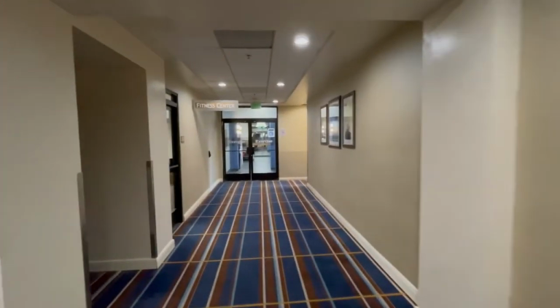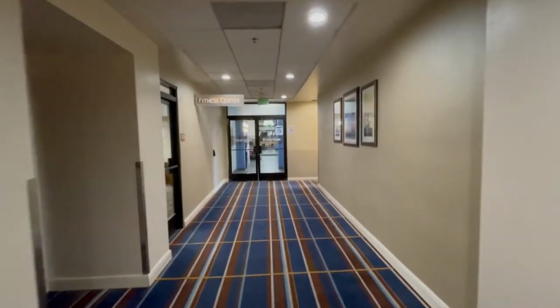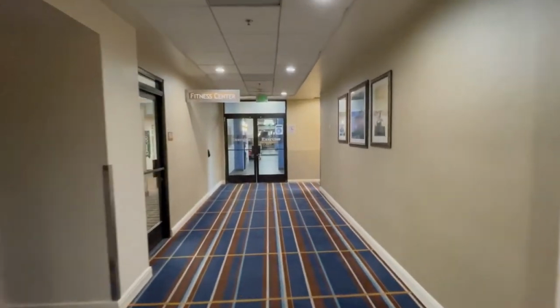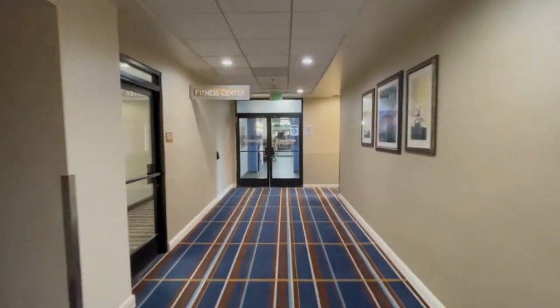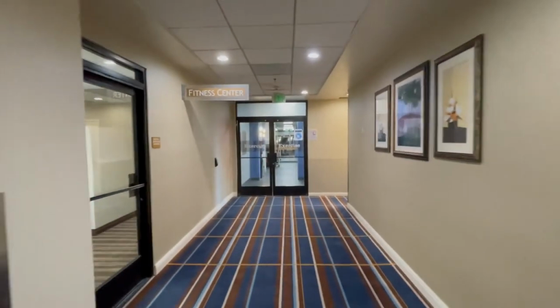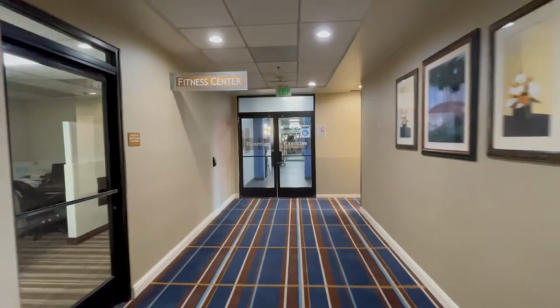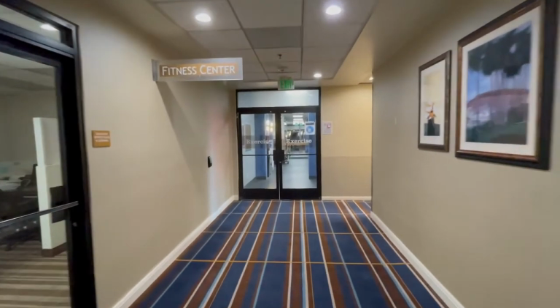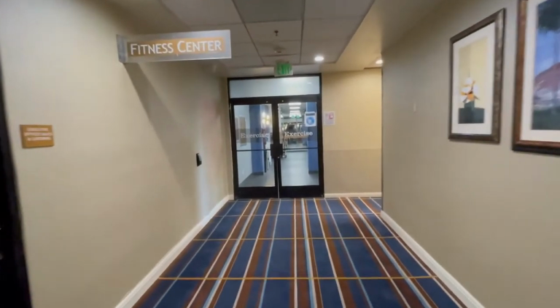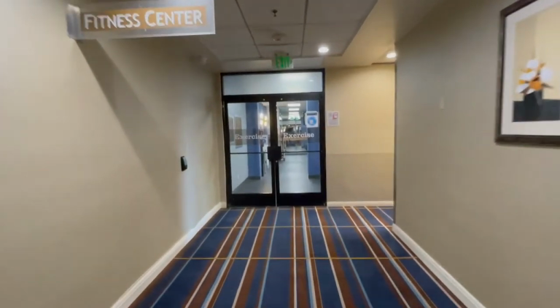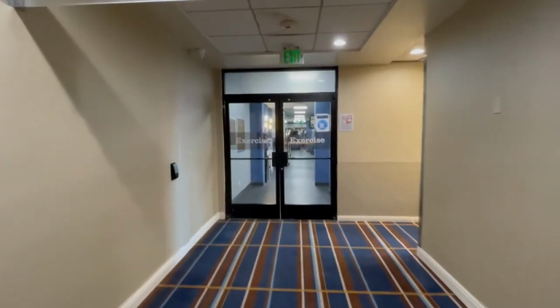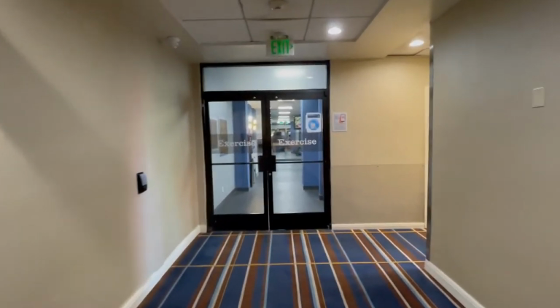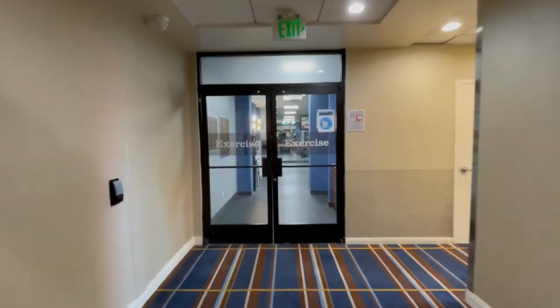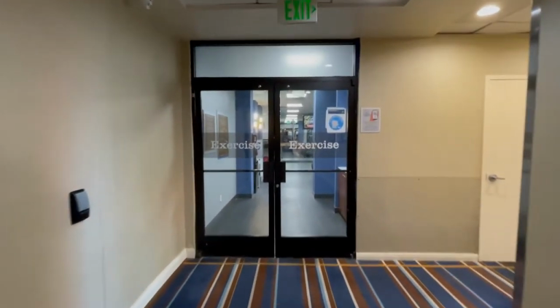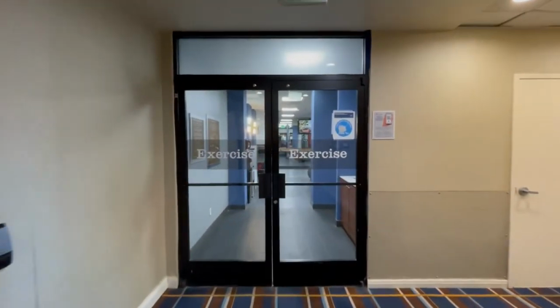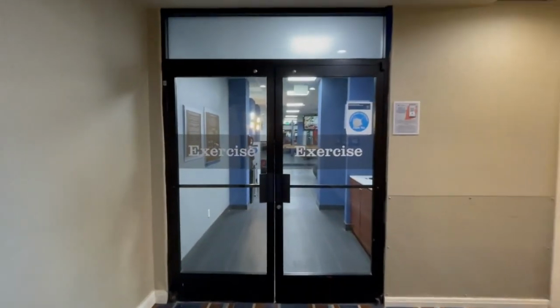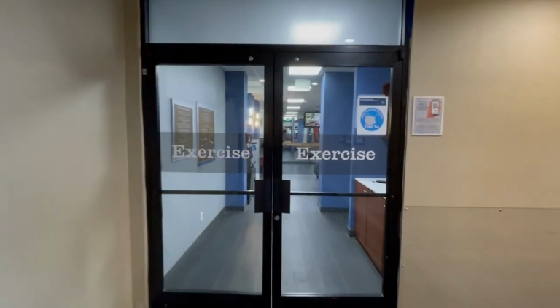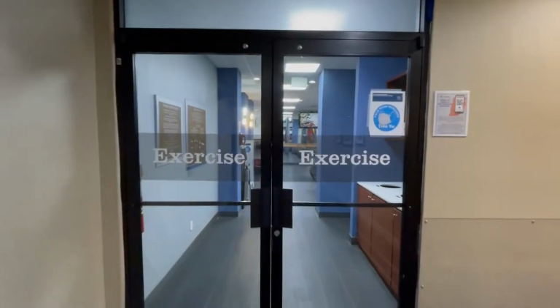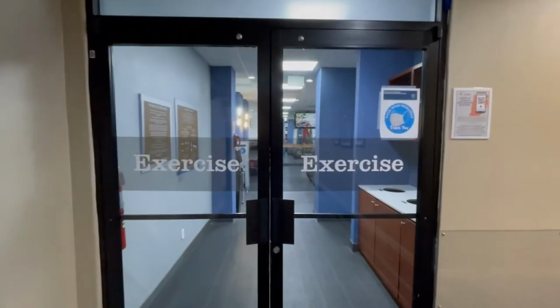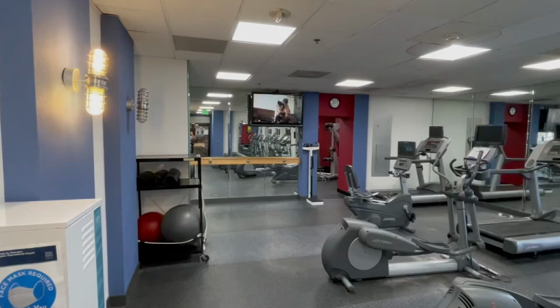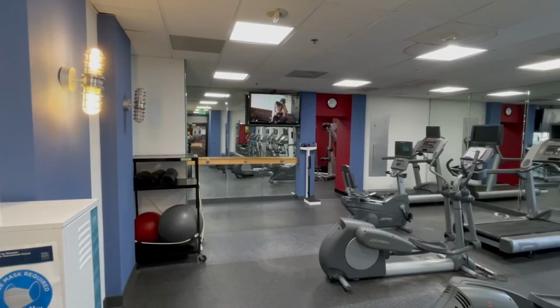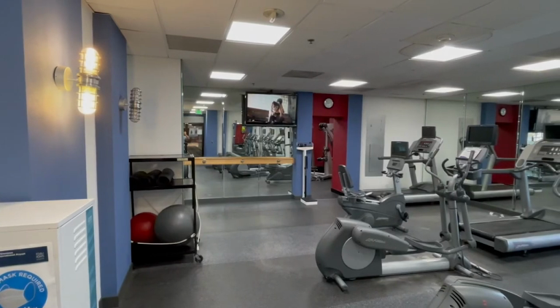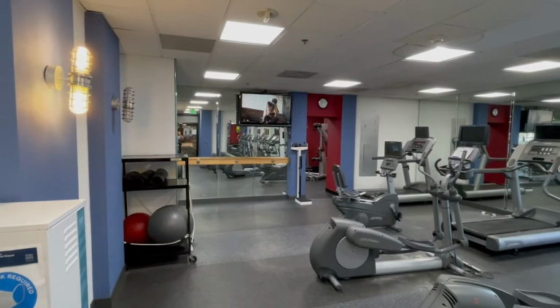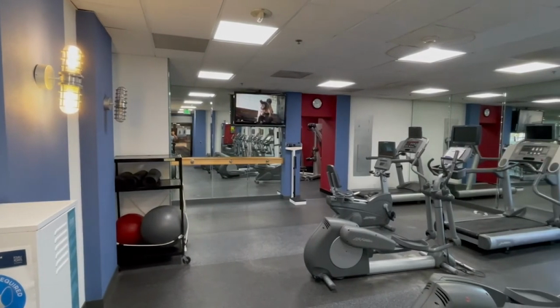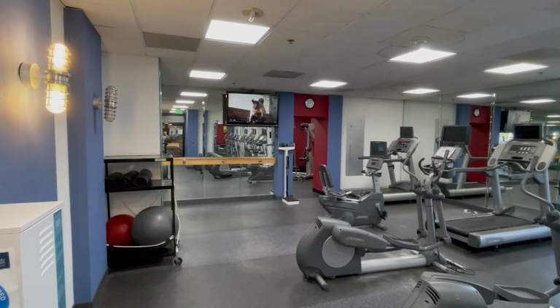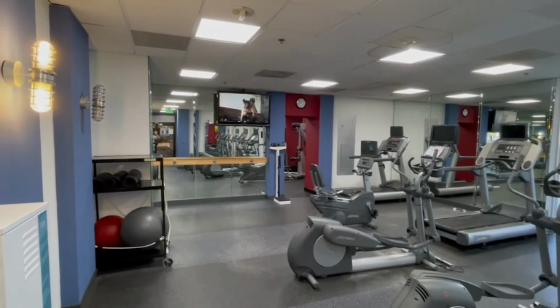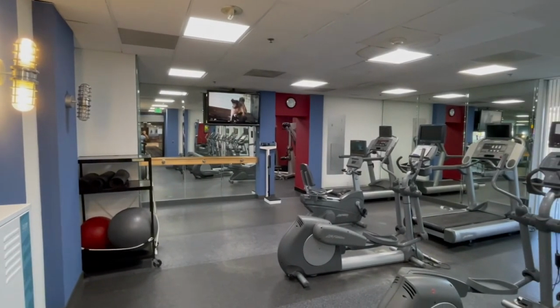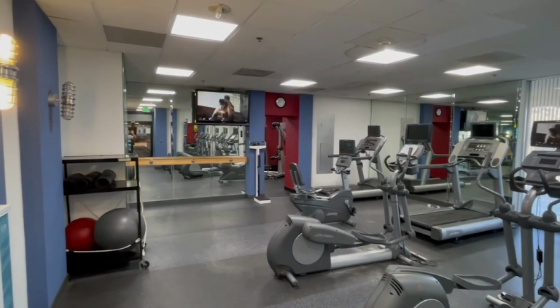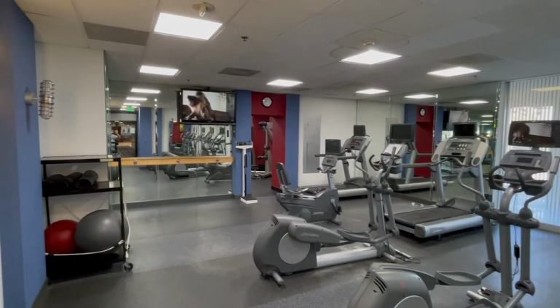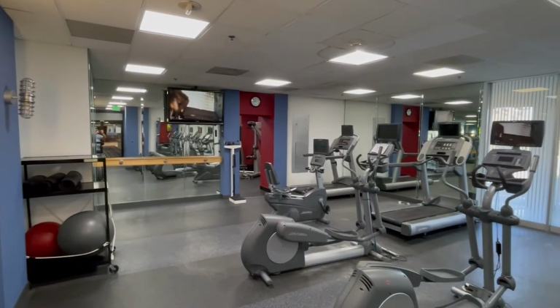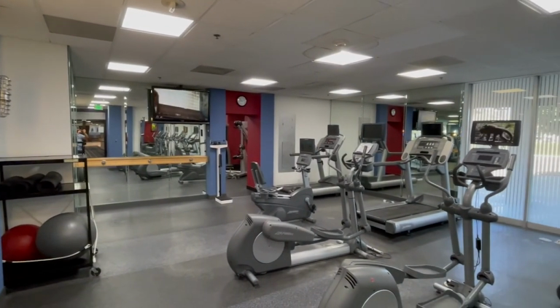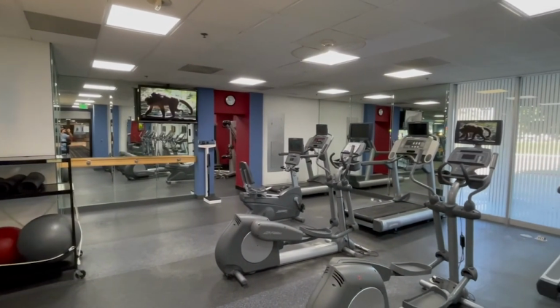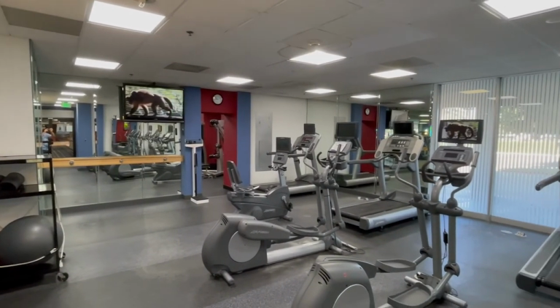There is a gym — it was small and the equipment seemed old, but honestly better than what I was expecting. So you can get a workout in here before your long flight, which is a nice little option.